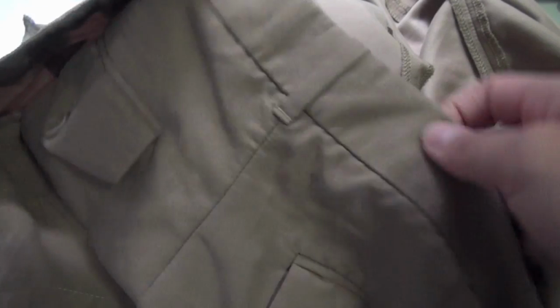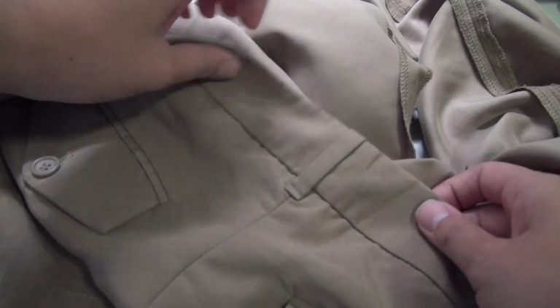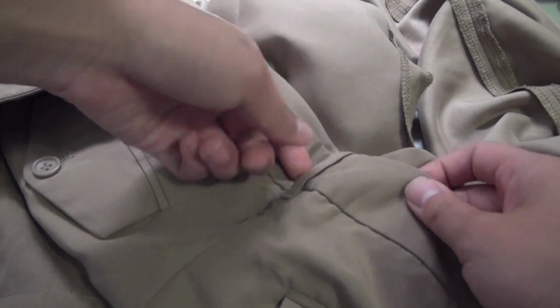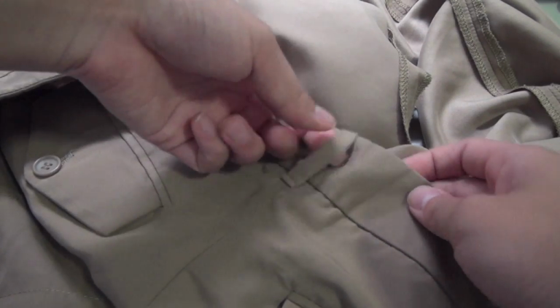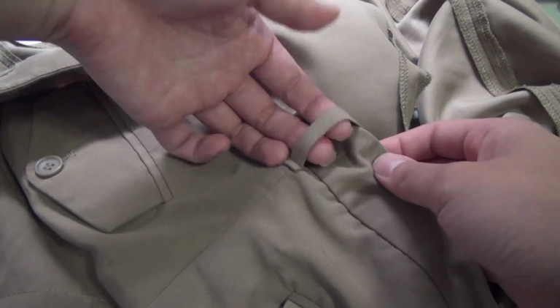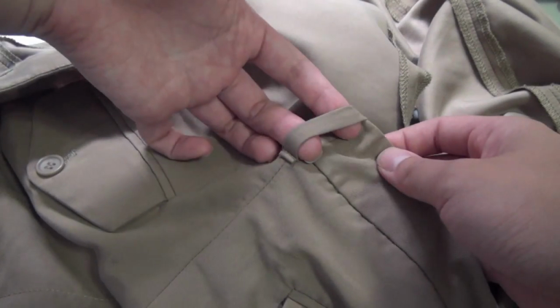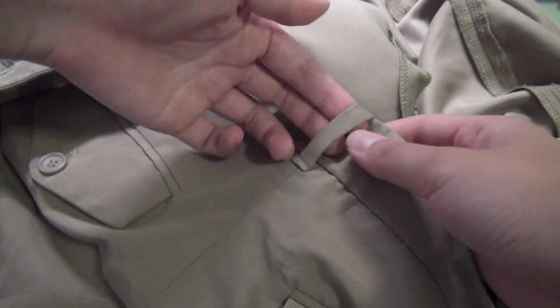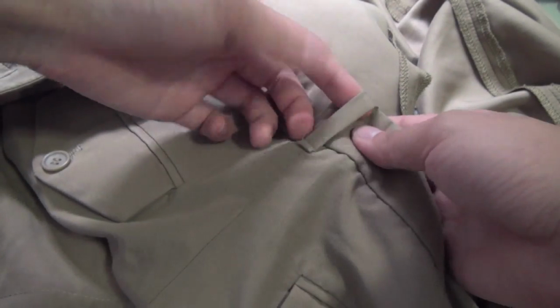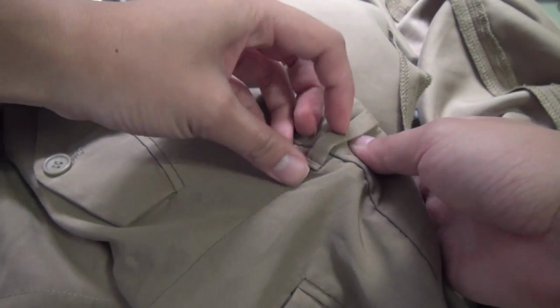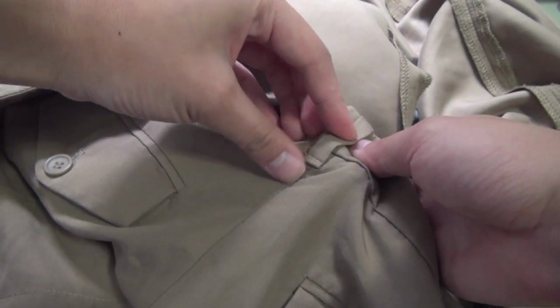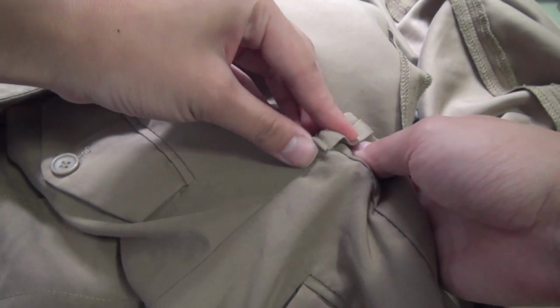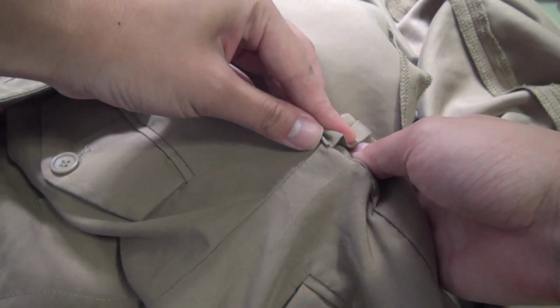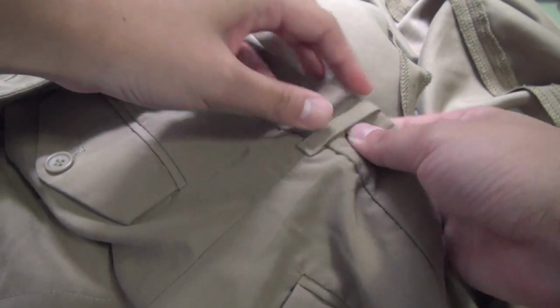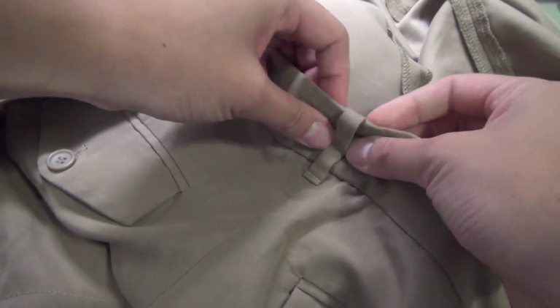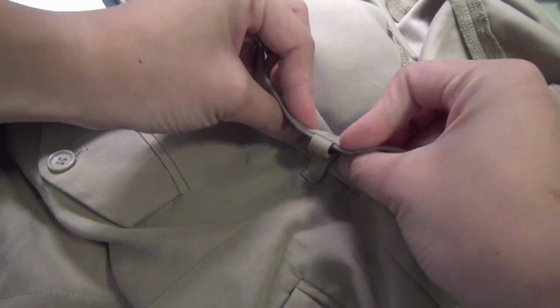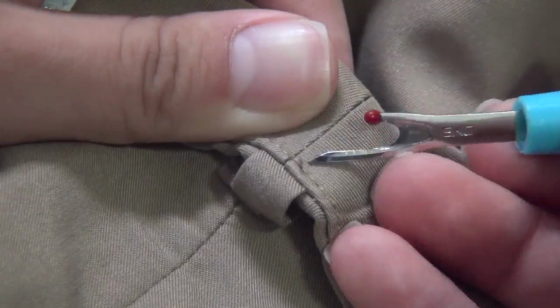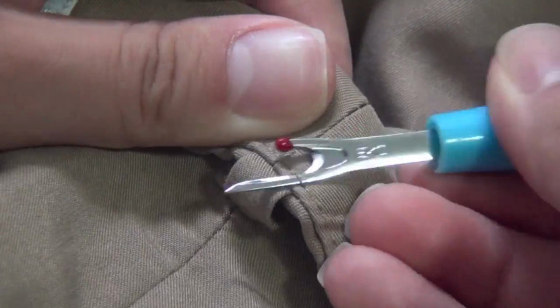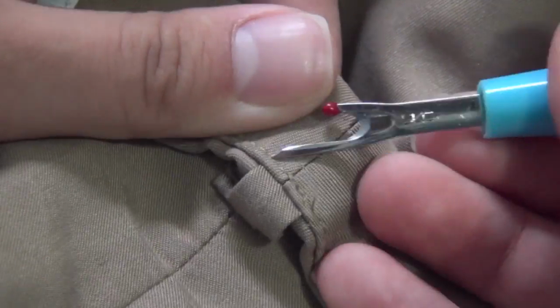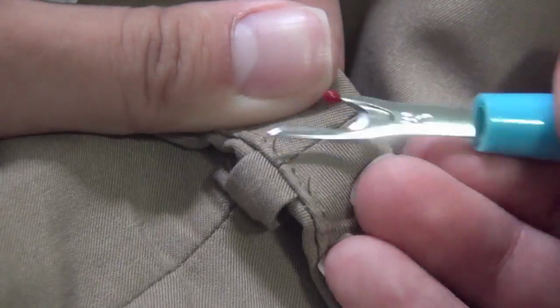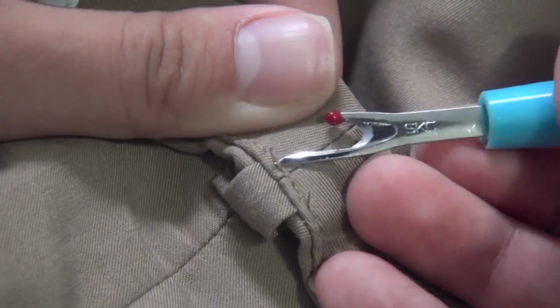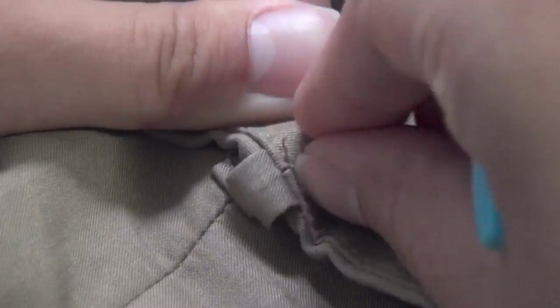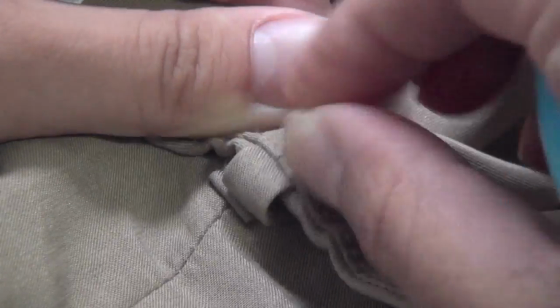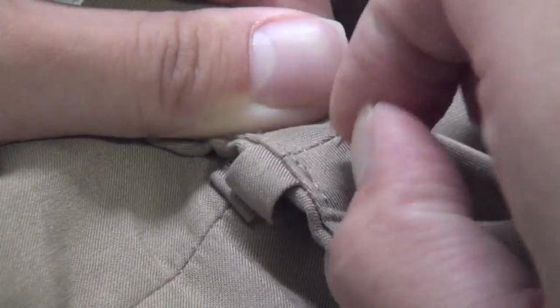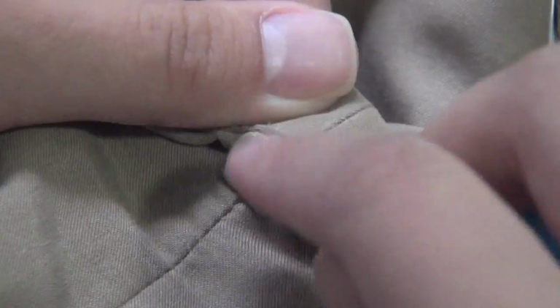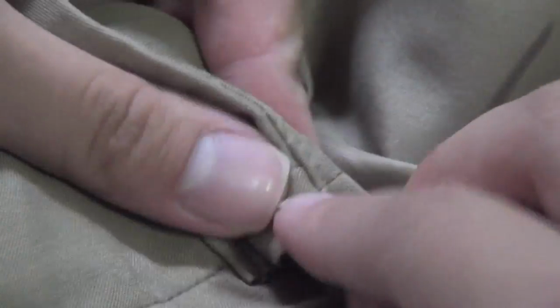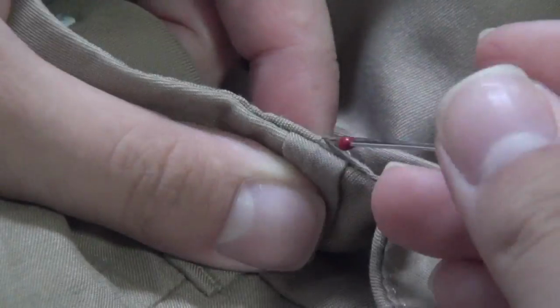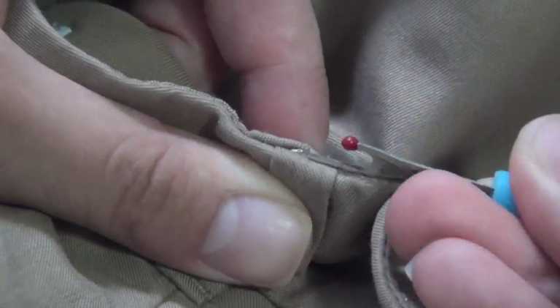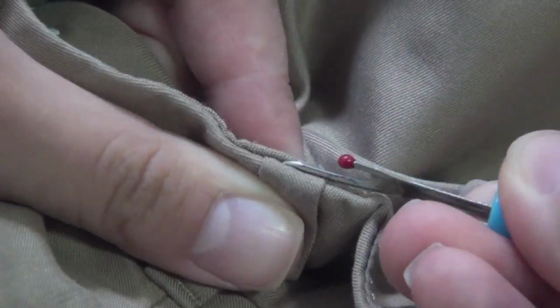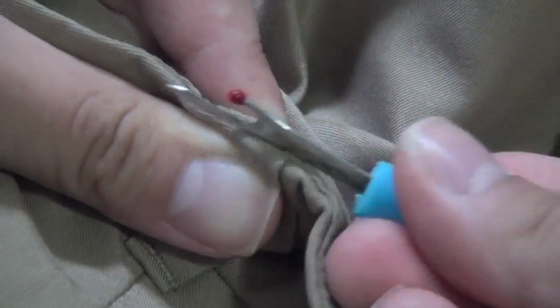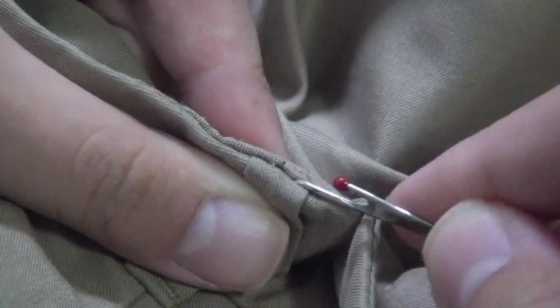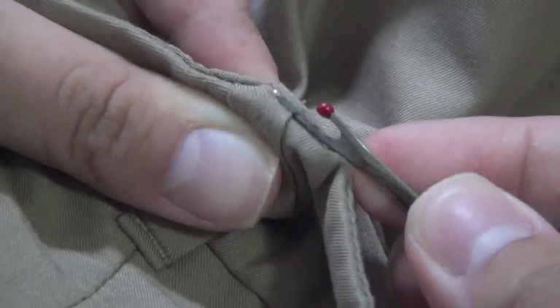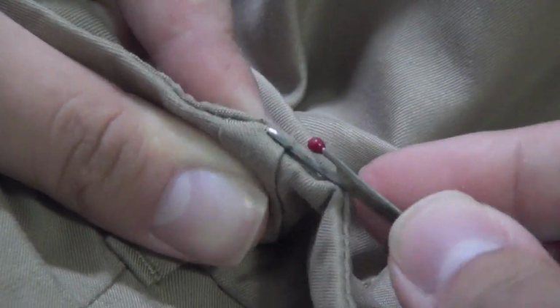If you have a belt loop in the back of your pants, we'll start by removing that belt loop. Go in with the seam ripper to pull it out, and keep it in case you want to reattach it after you're done with the pants.